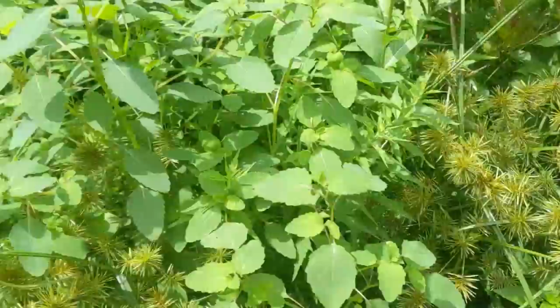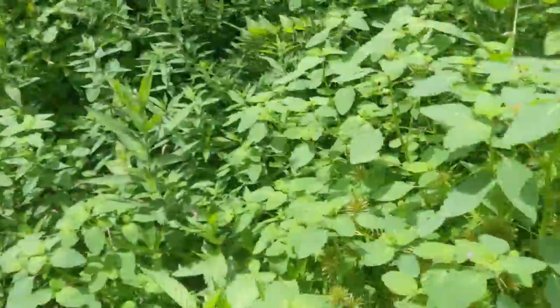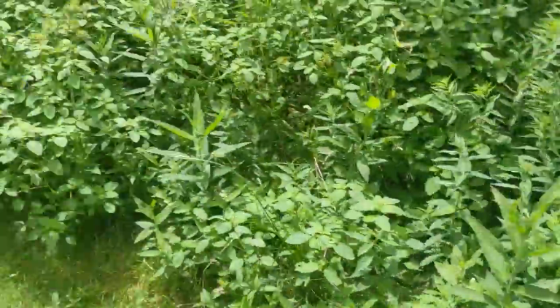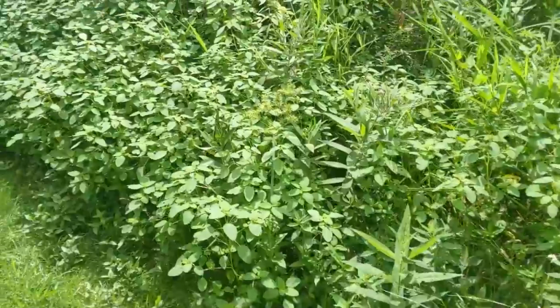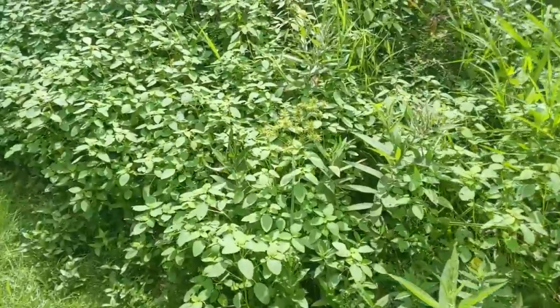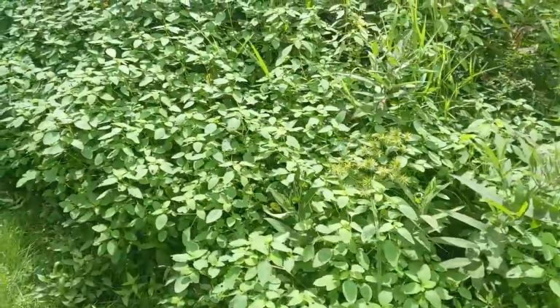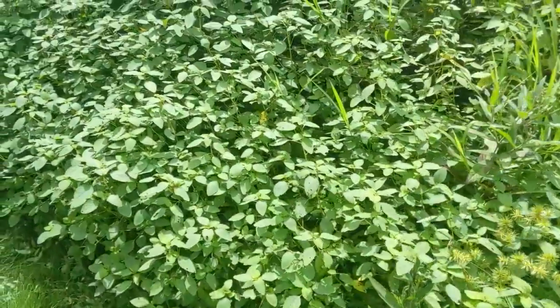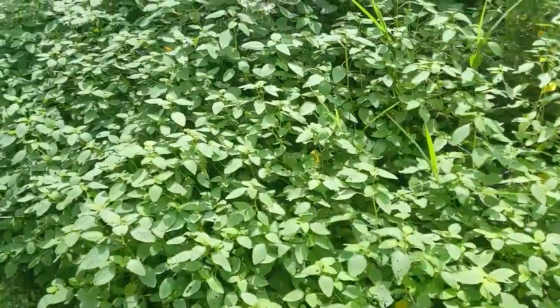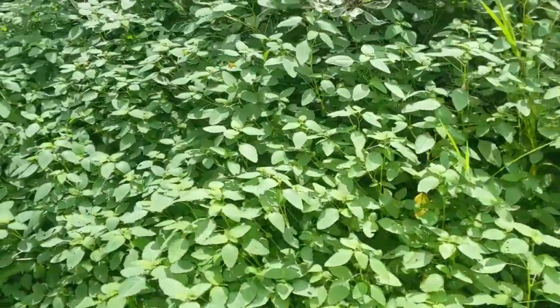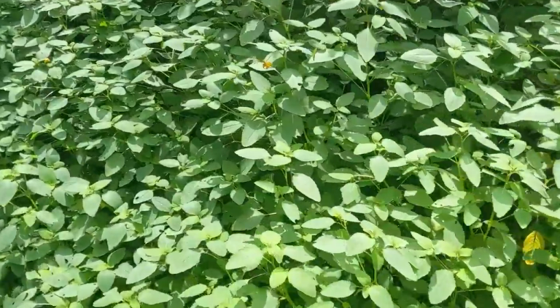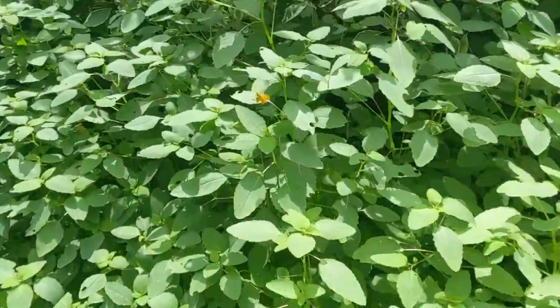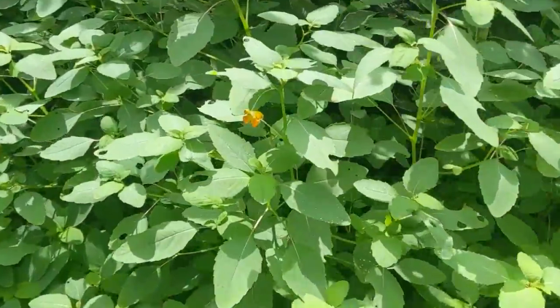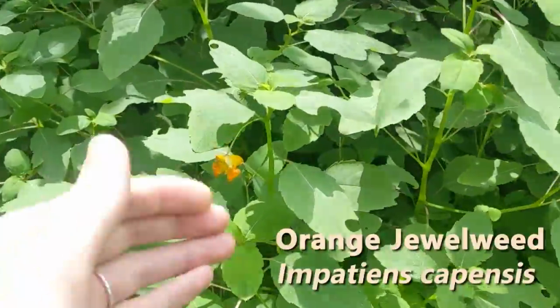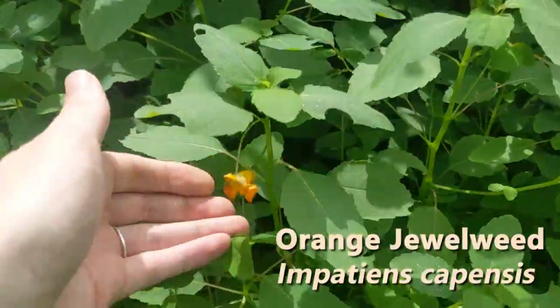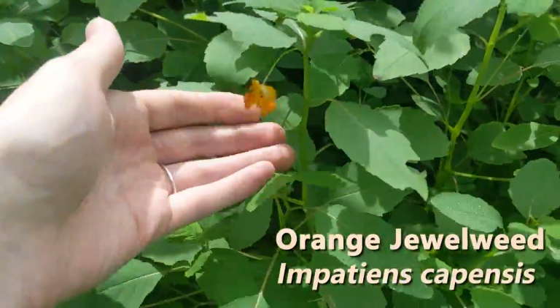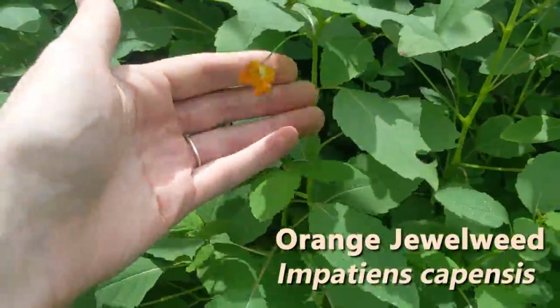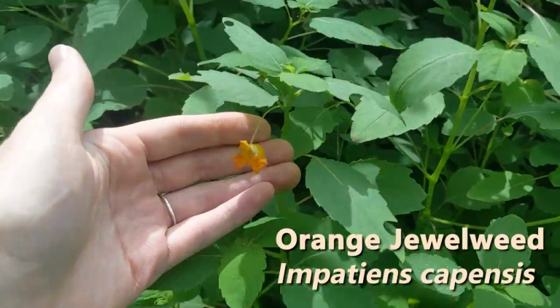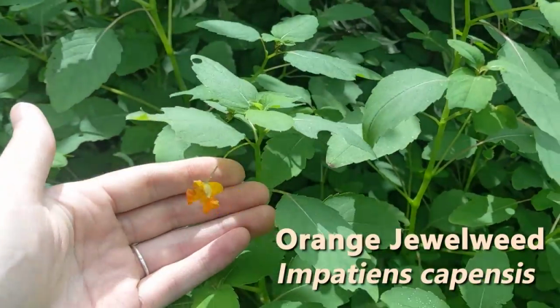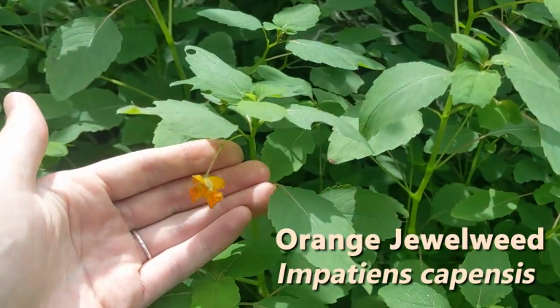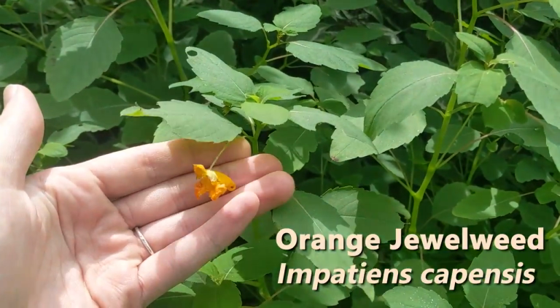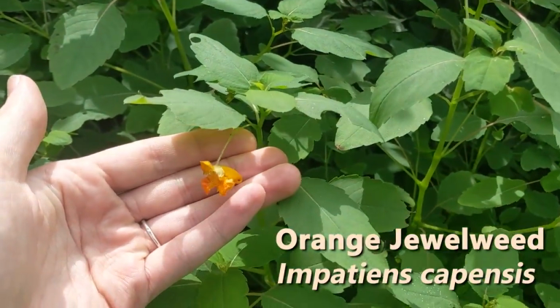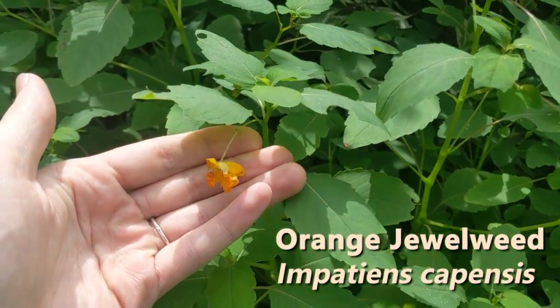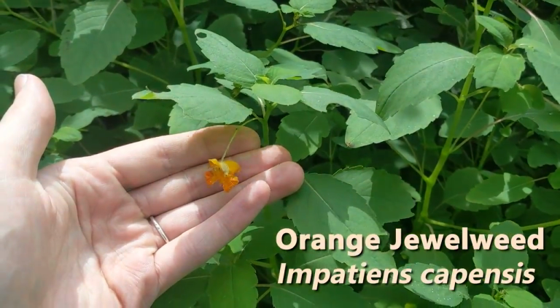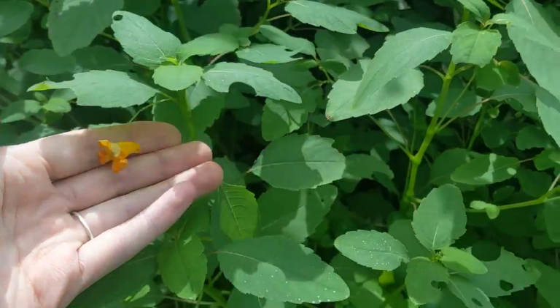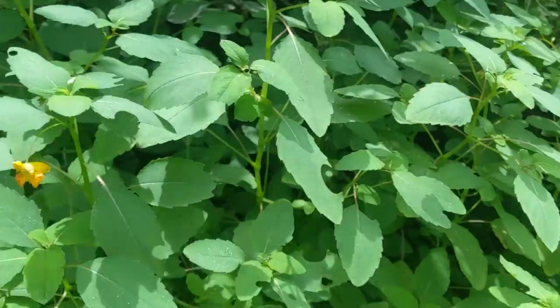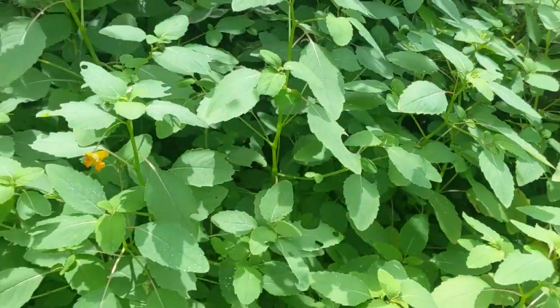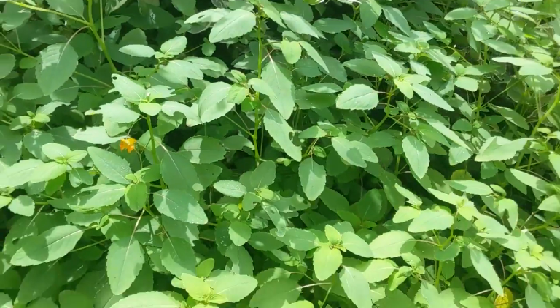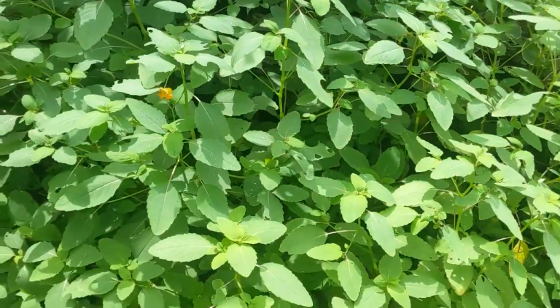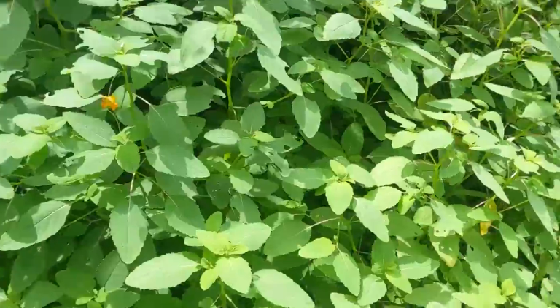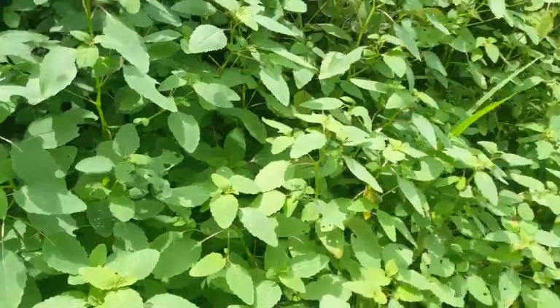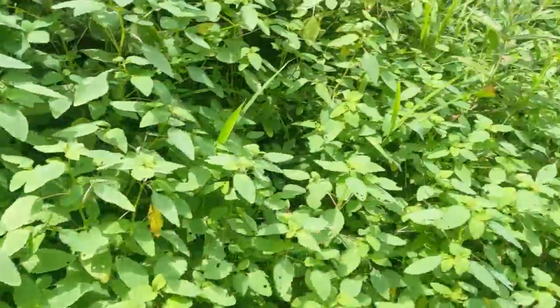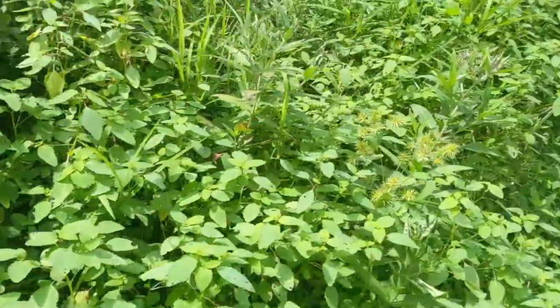This is mostly all orange jewelweed through here, so we can see the flower of the jewelweed beautifully on display. Orange jewelweed all through here.